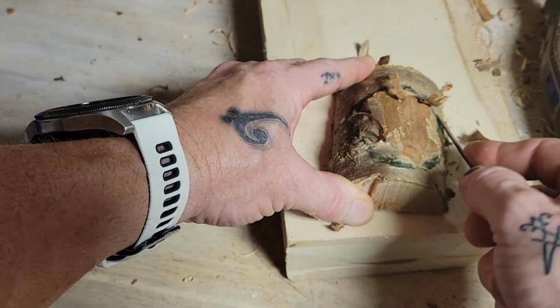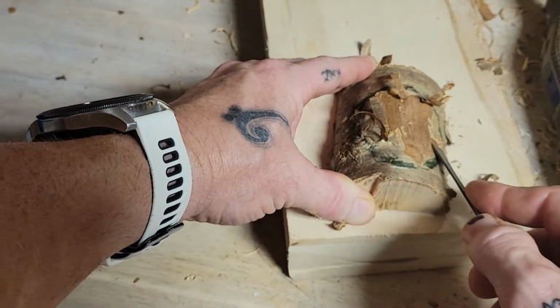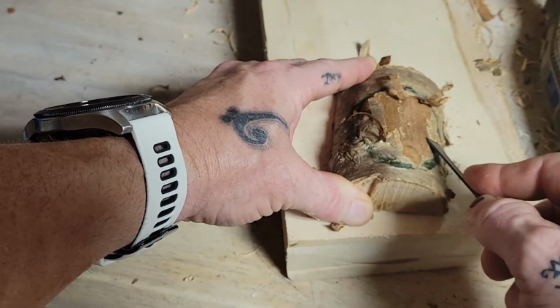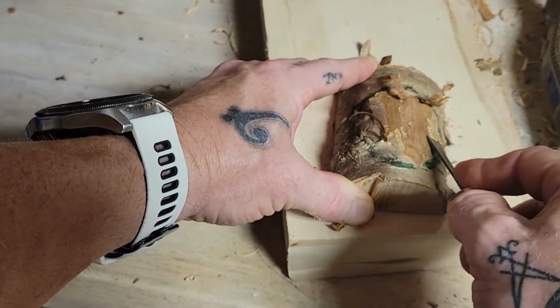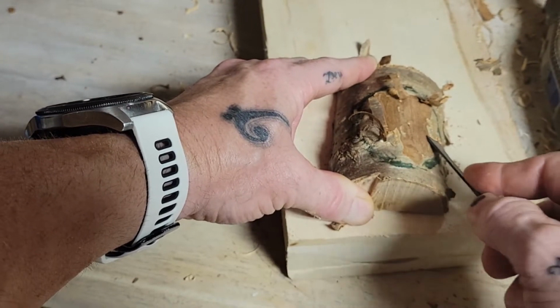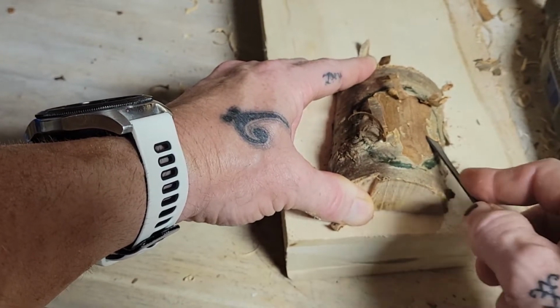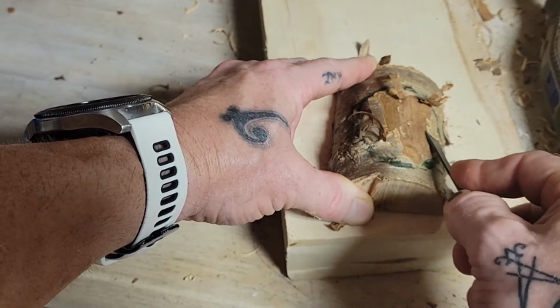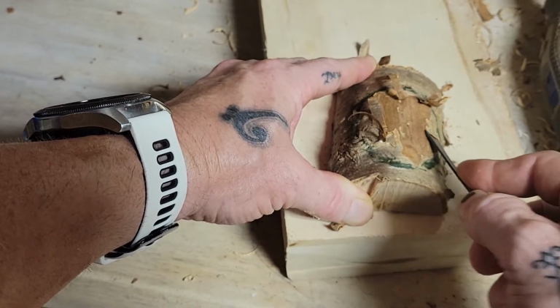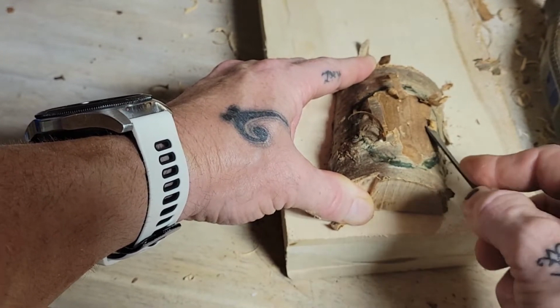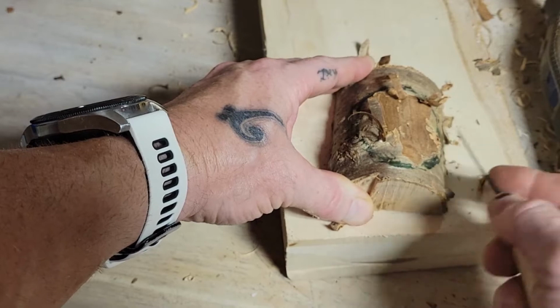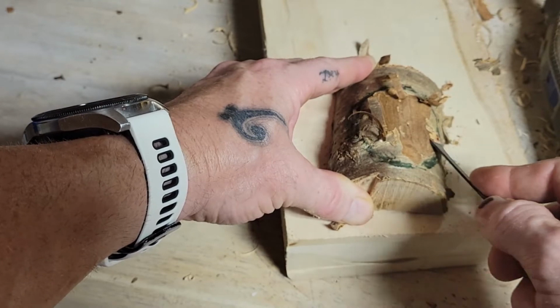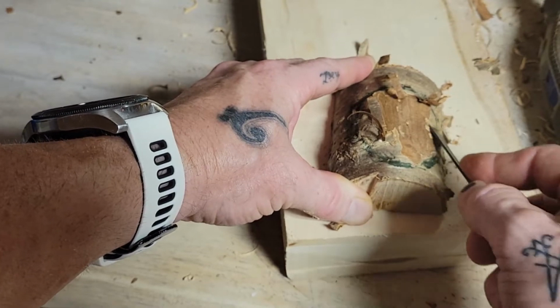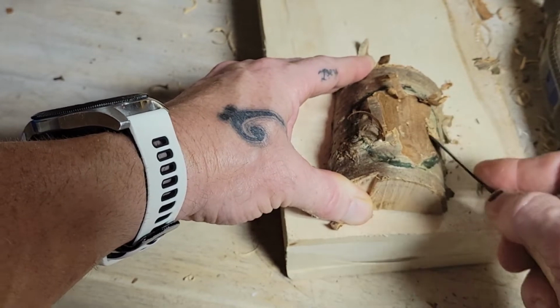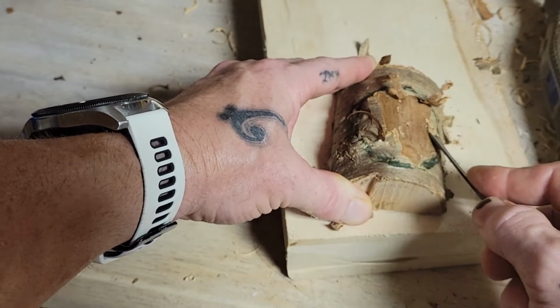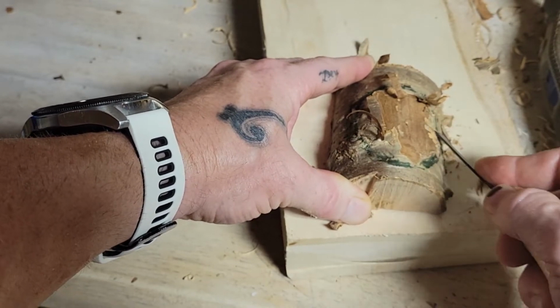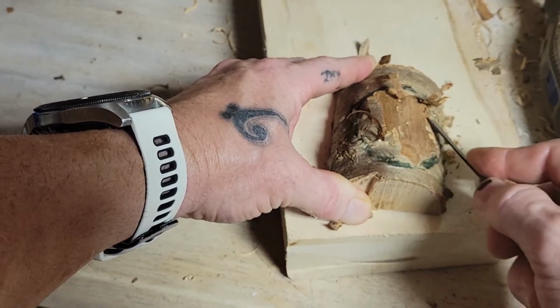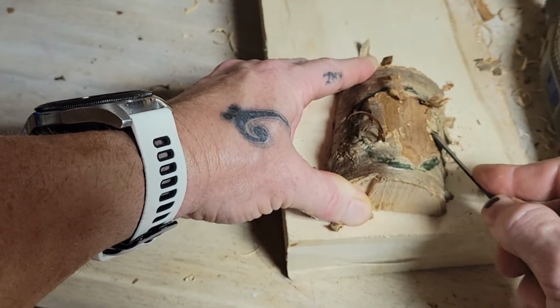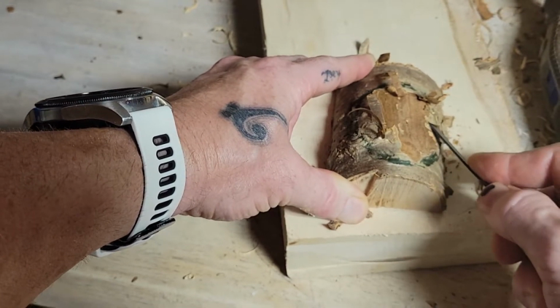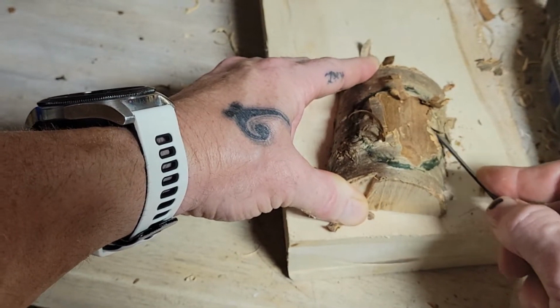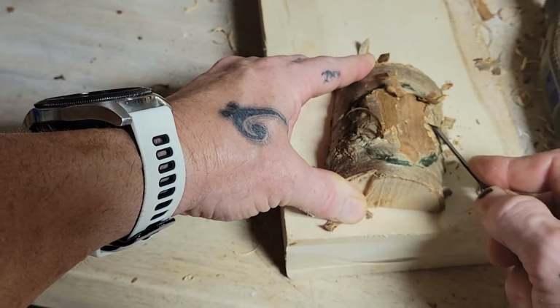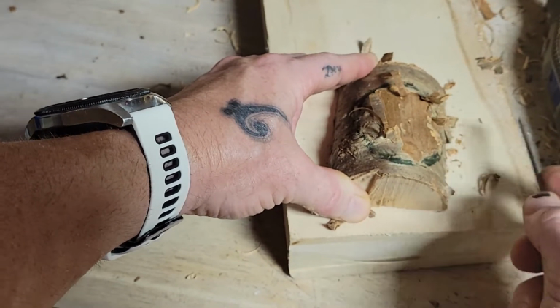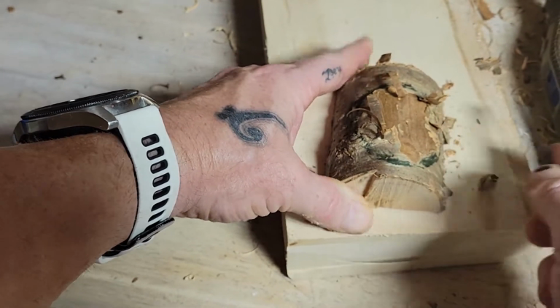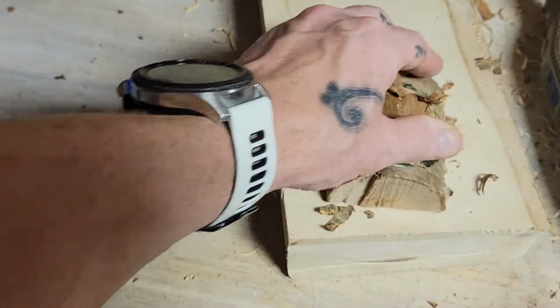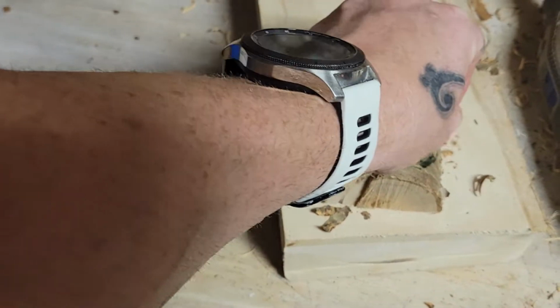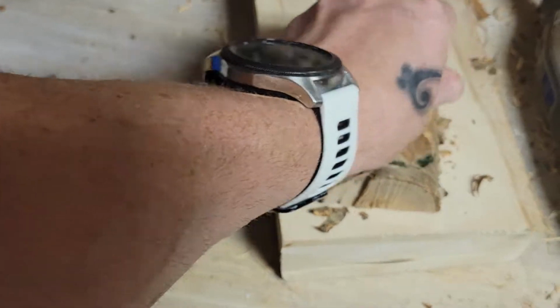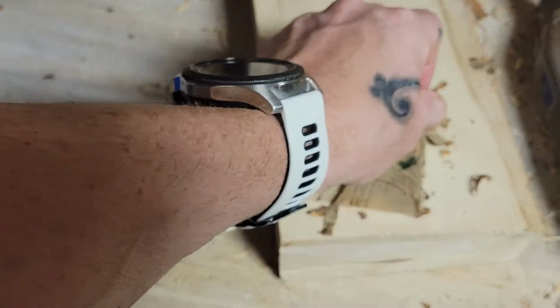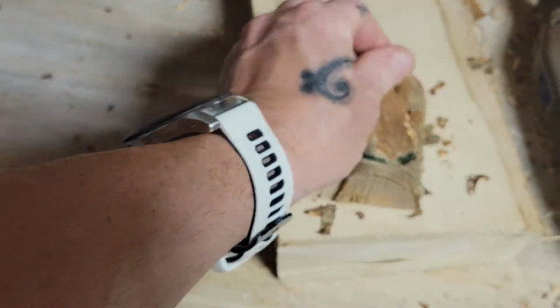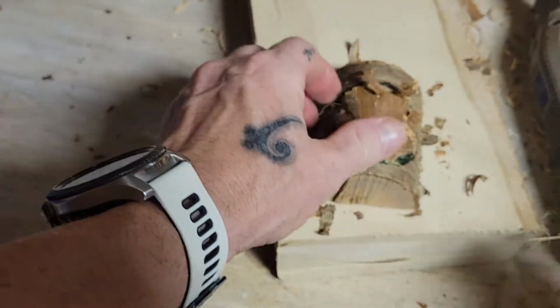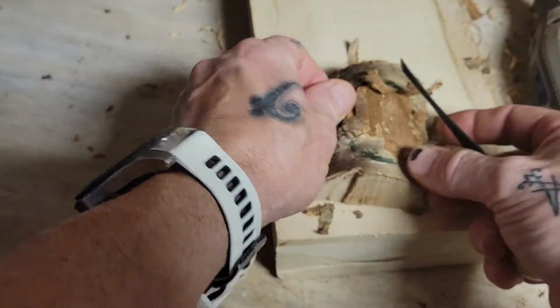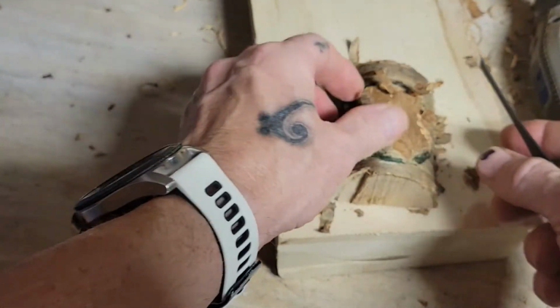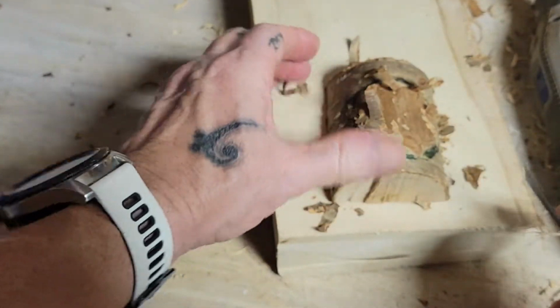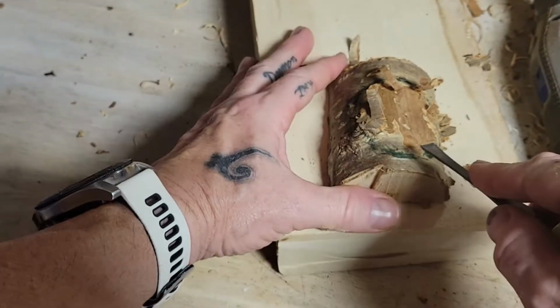I think we're definitely going to do a smaller wood spirit — just a face — and not a gnome, because I just did a gnome. So let's go with something different.